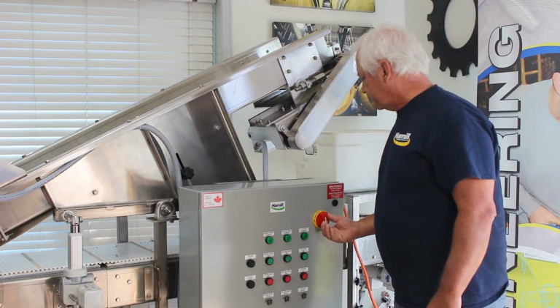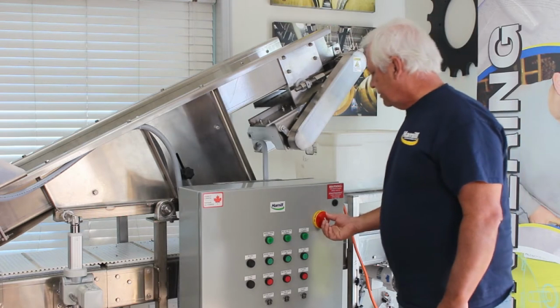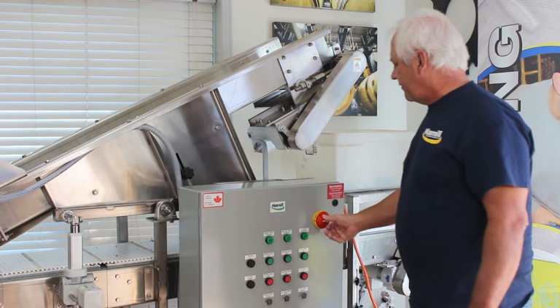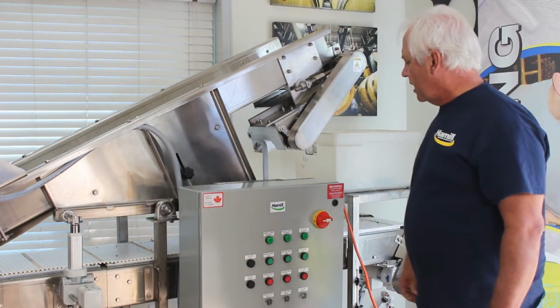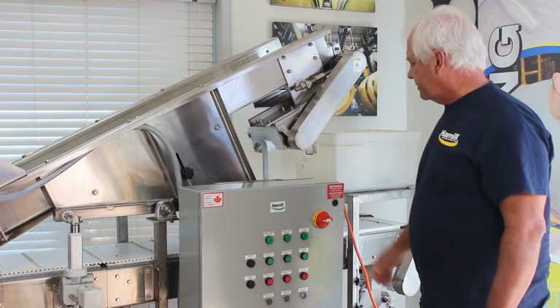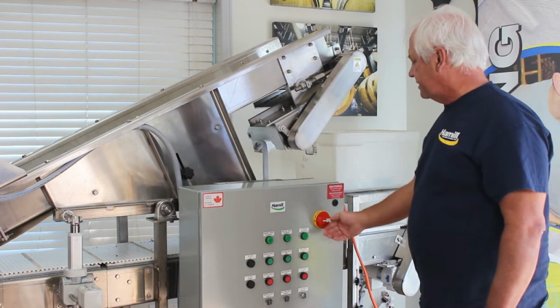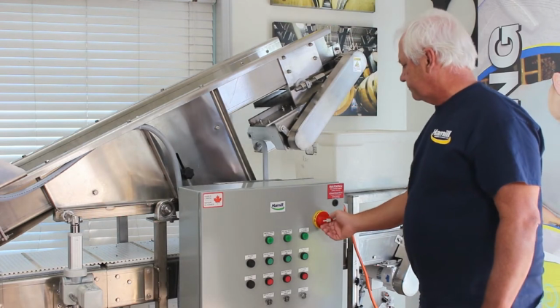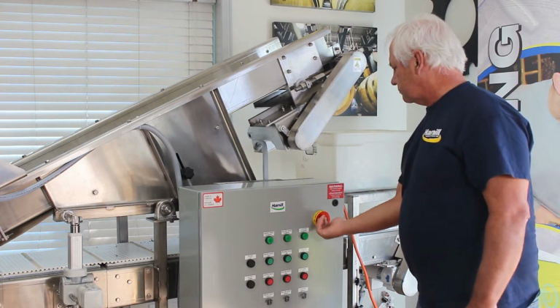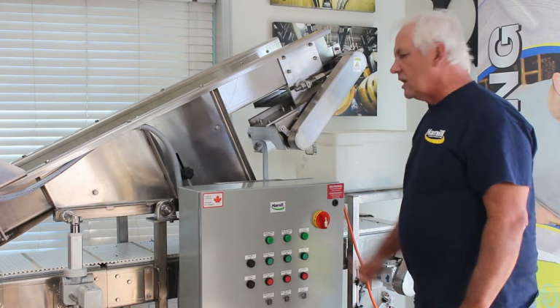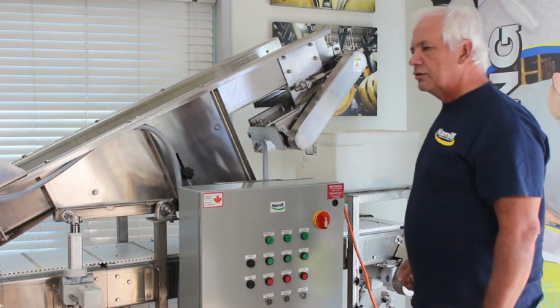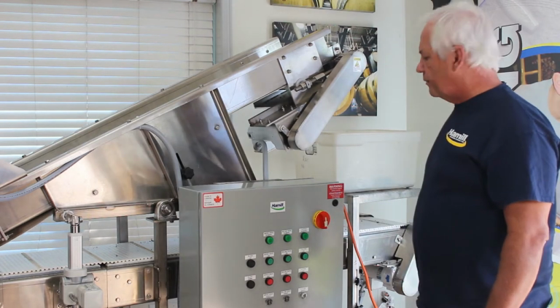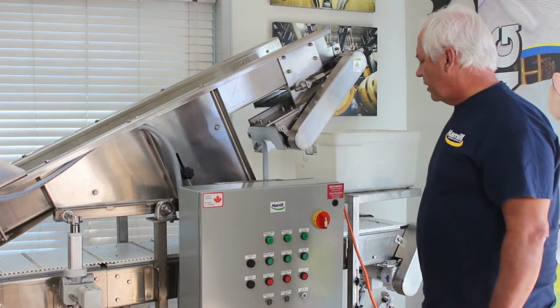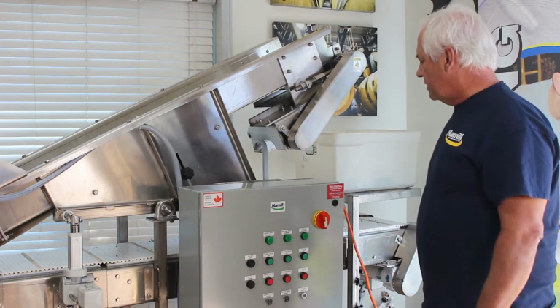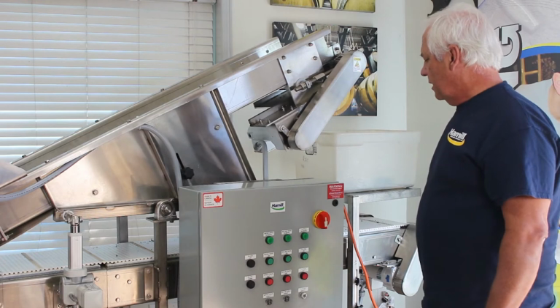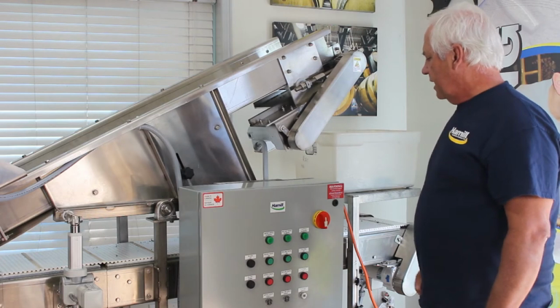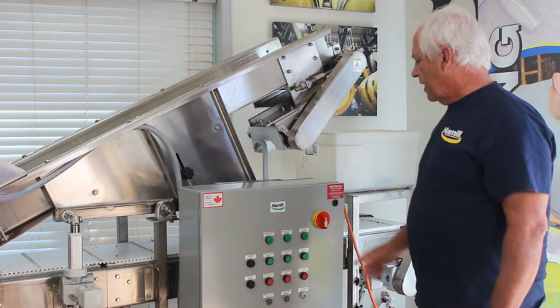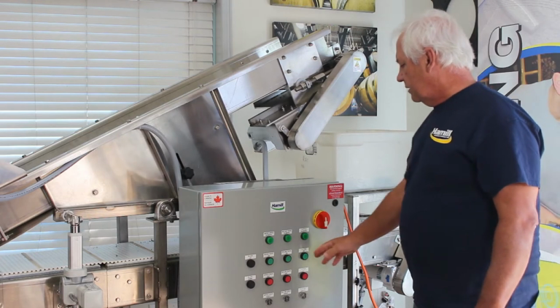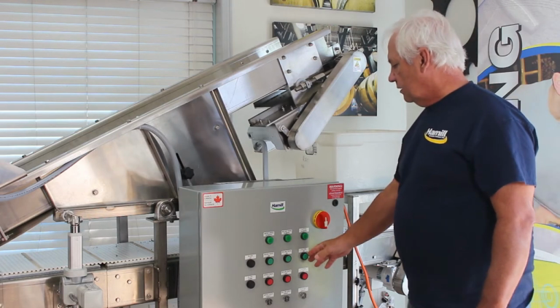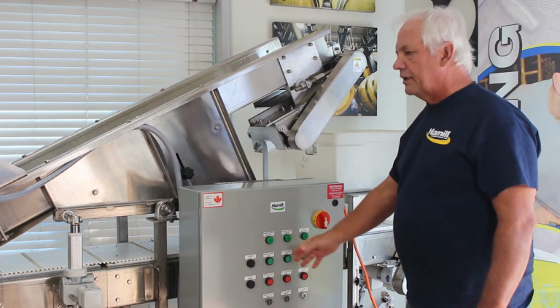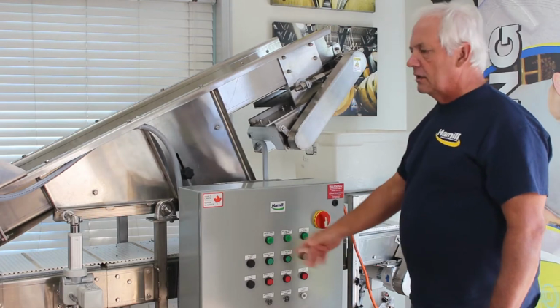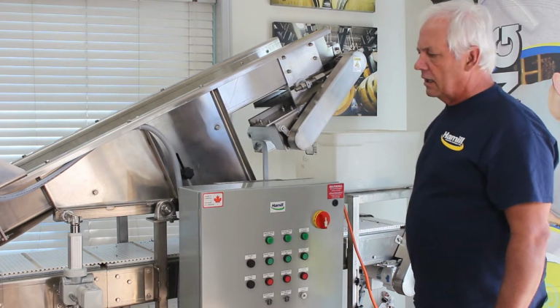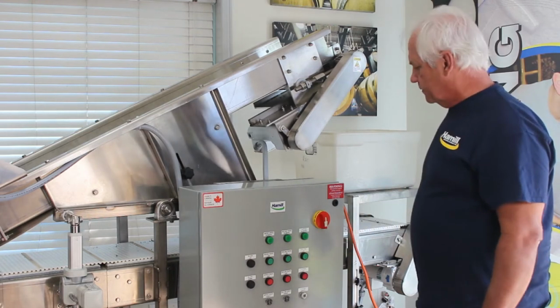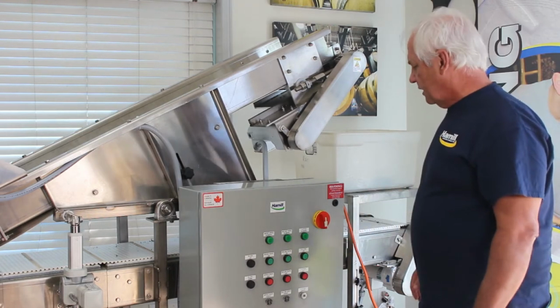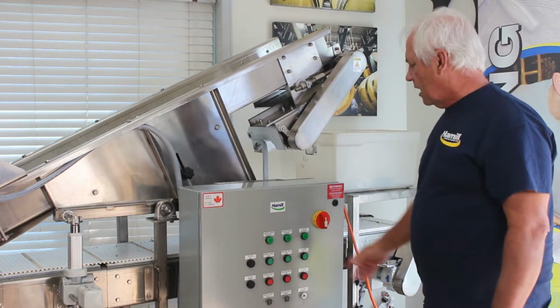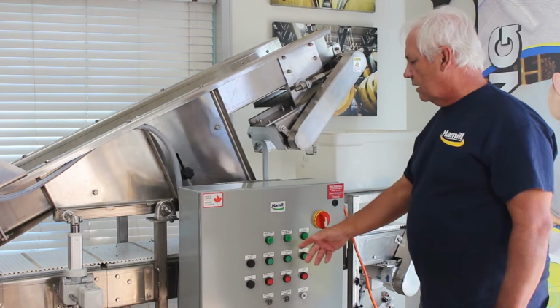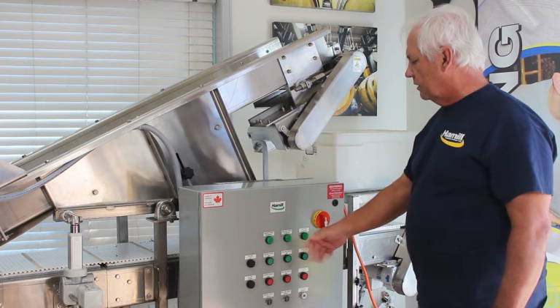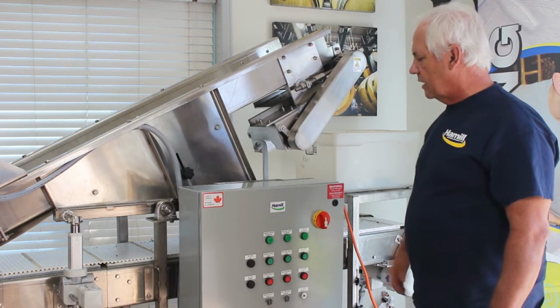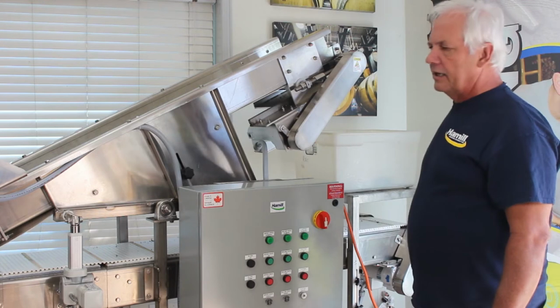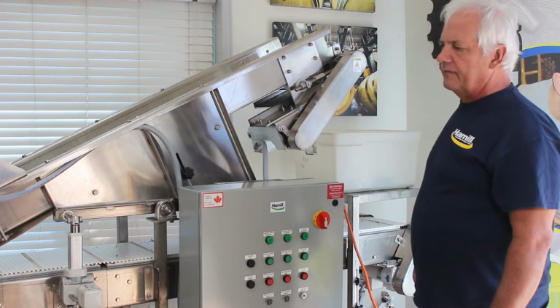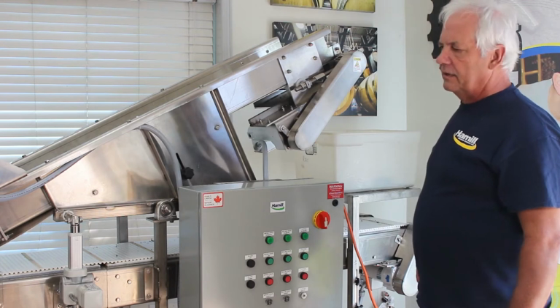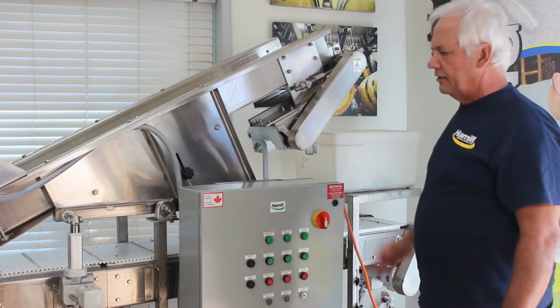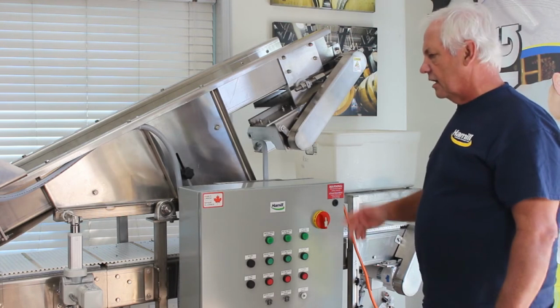So you just have an on/off switch, so you turn your power on, then you've got your three controls: your incline, your infeed, and your cutter.